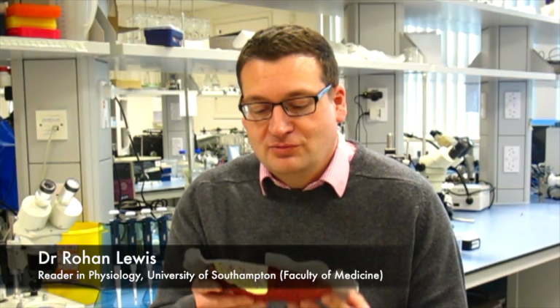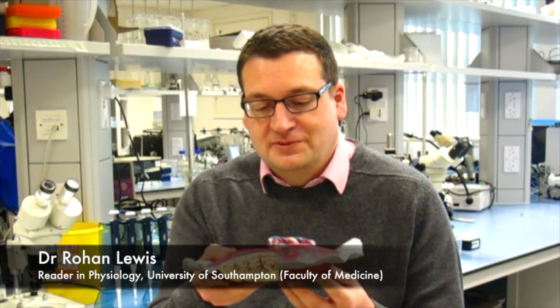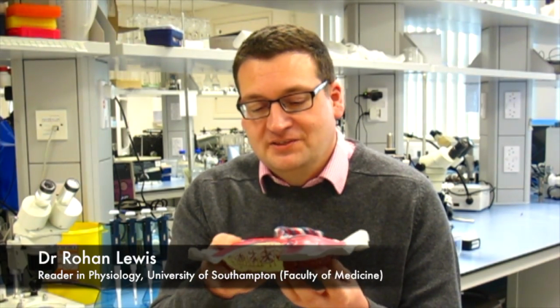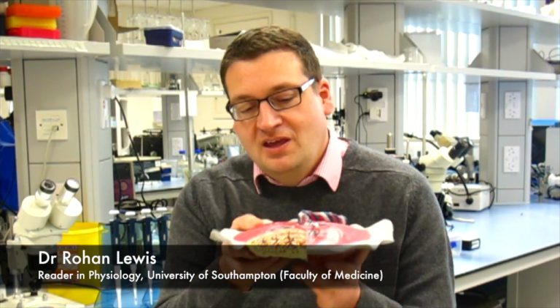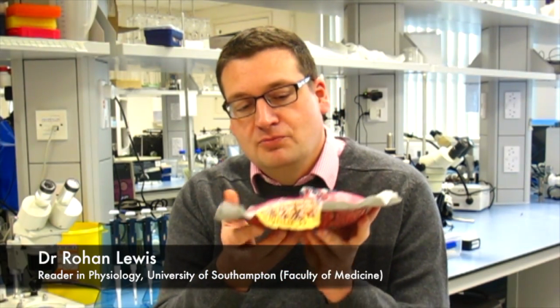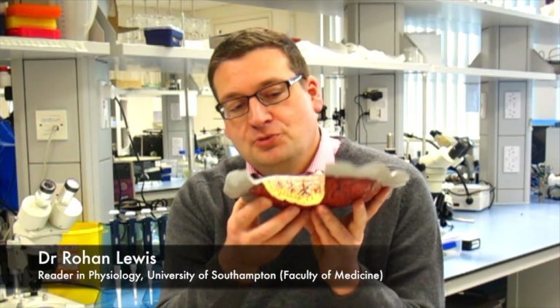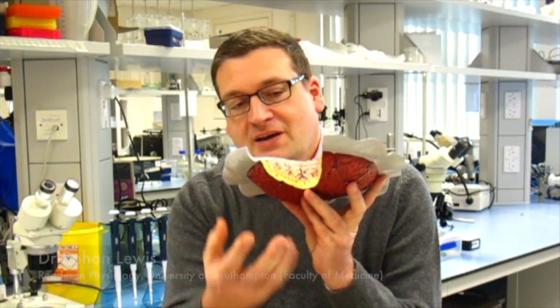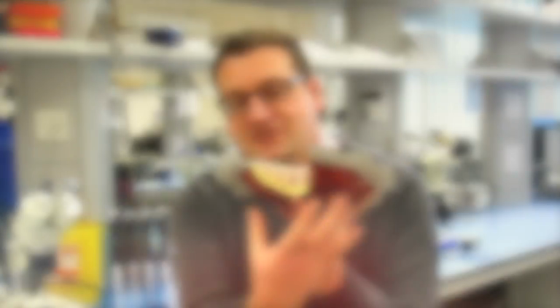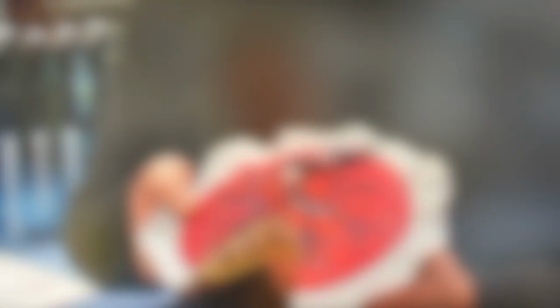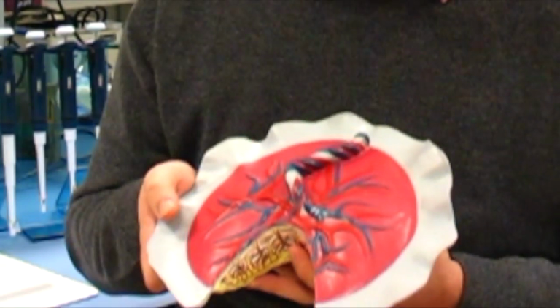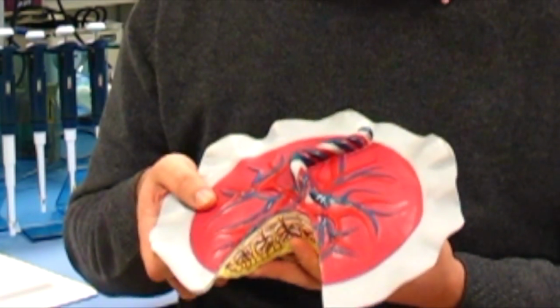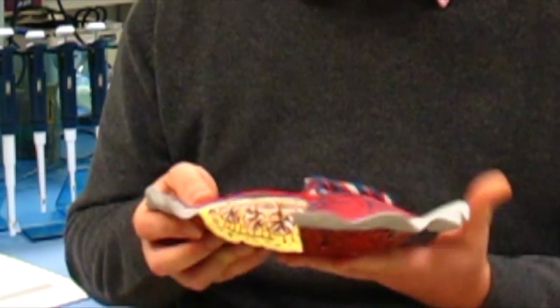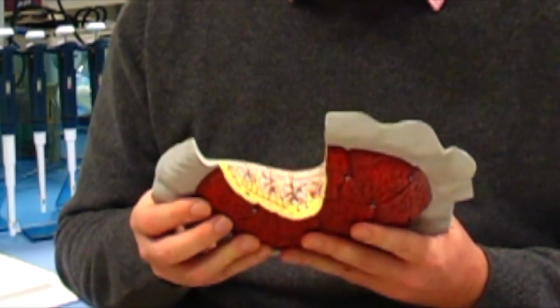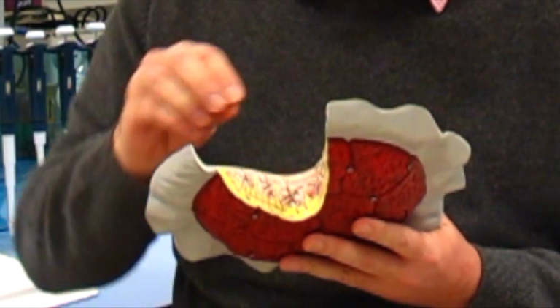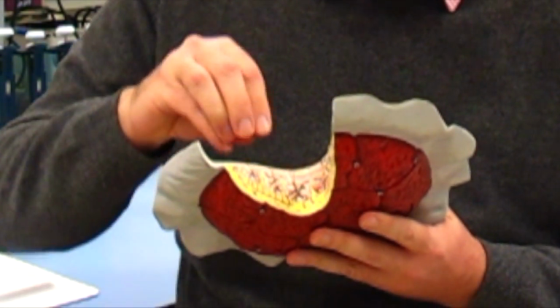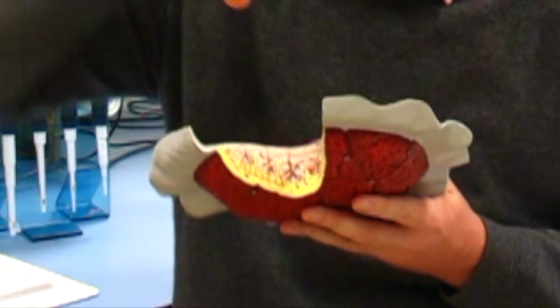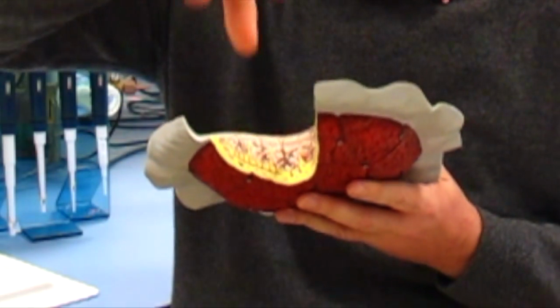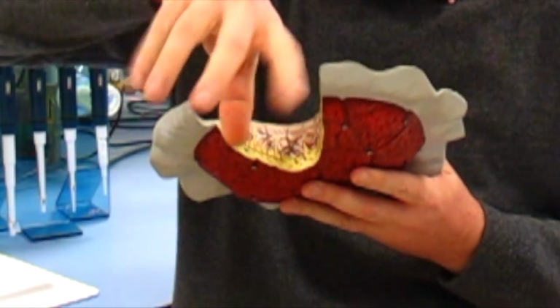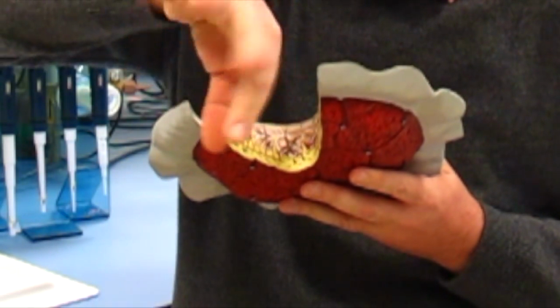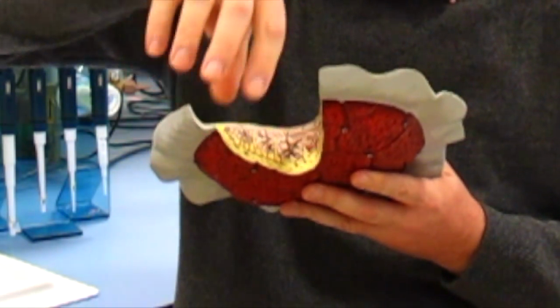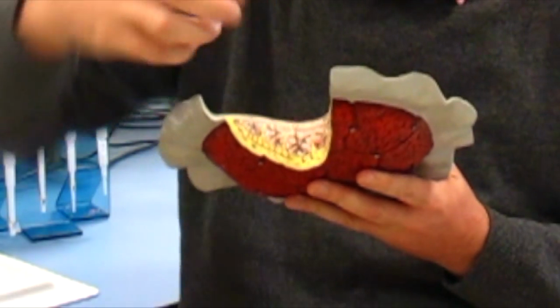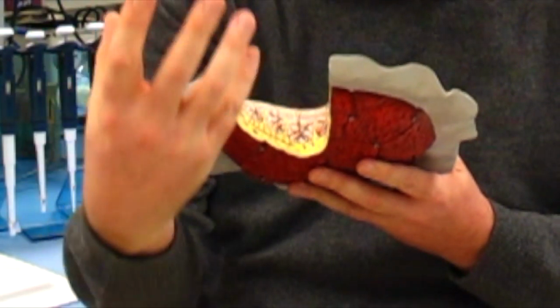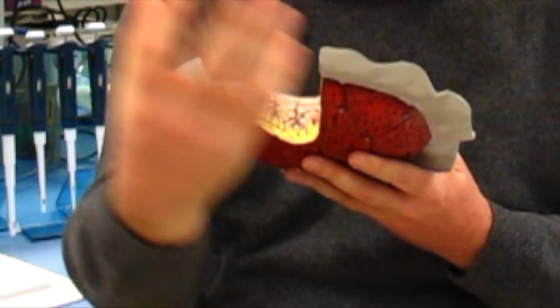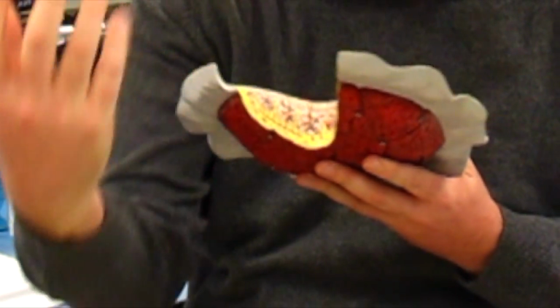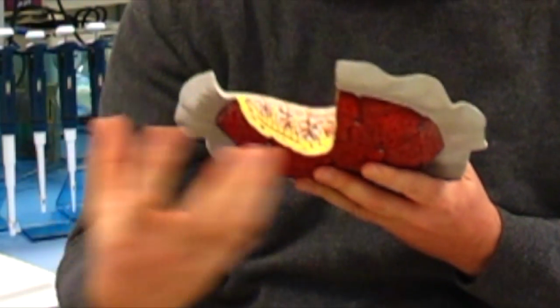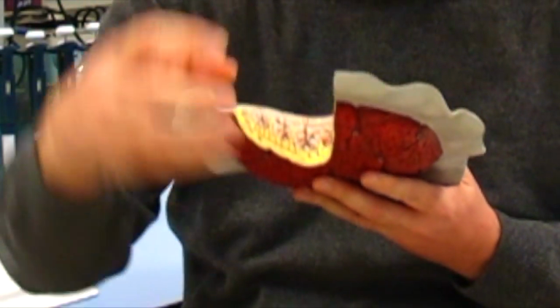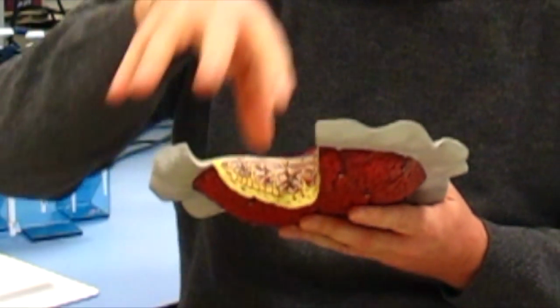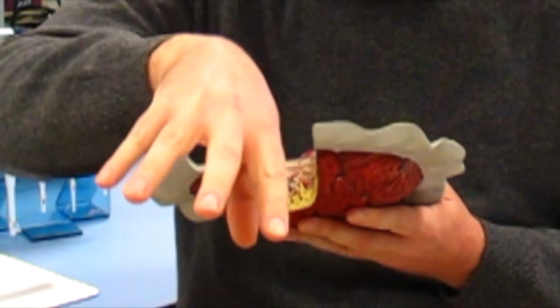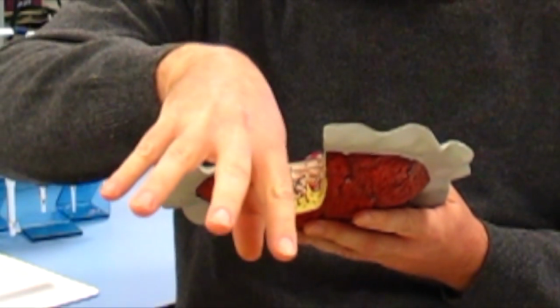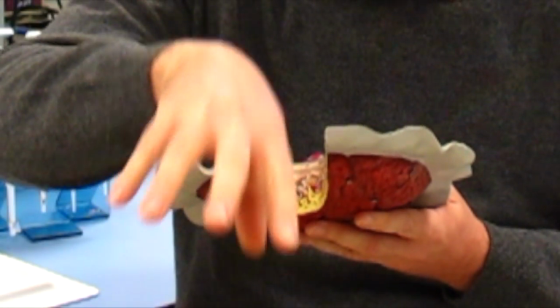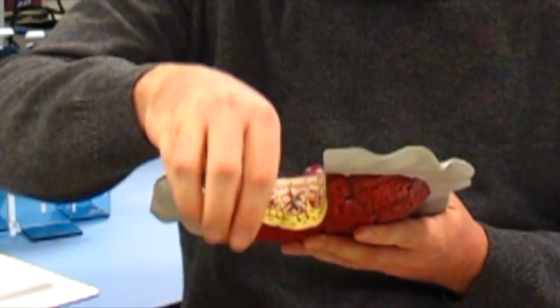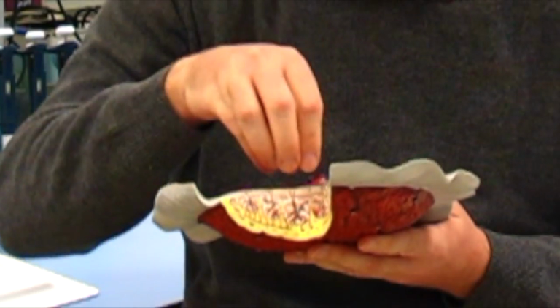Here's a model of the placenta. Maternal blood comes in one side of the placenta, and the foetal villi come from the other side. The foetal villi are bathed in the maternal blood — they float around like seaweed in the ocean and suck the nutrients out, which are then transported back to the foetus.